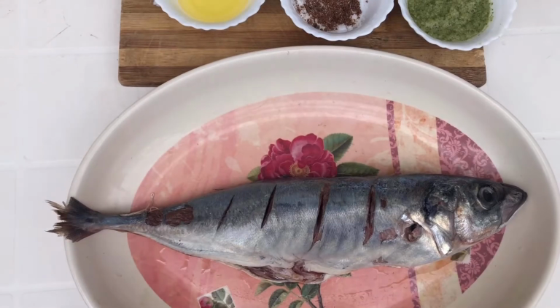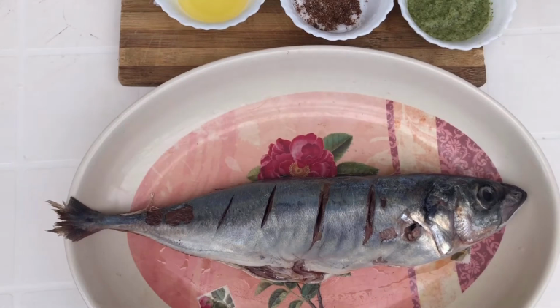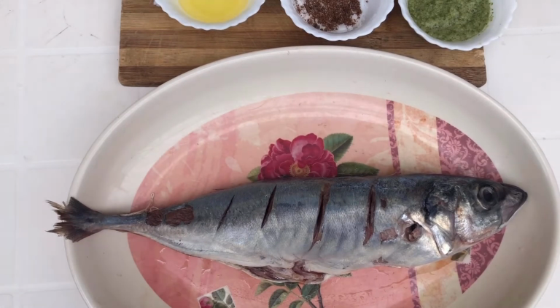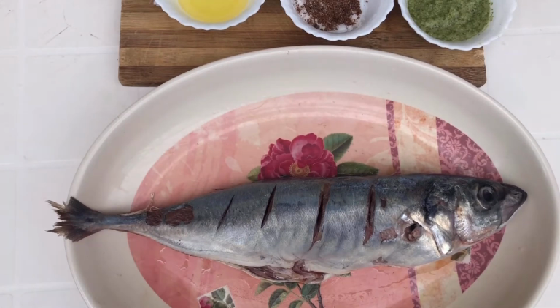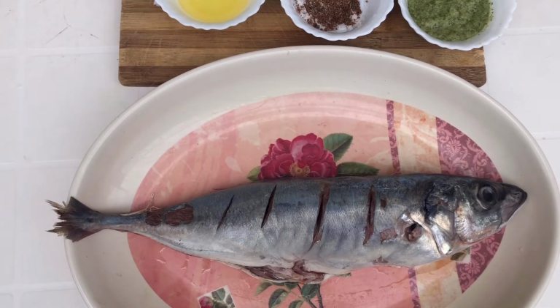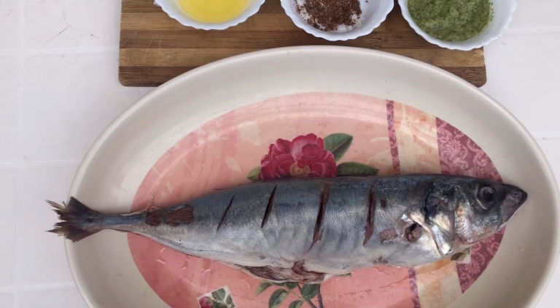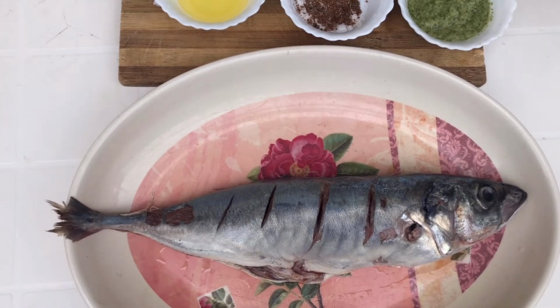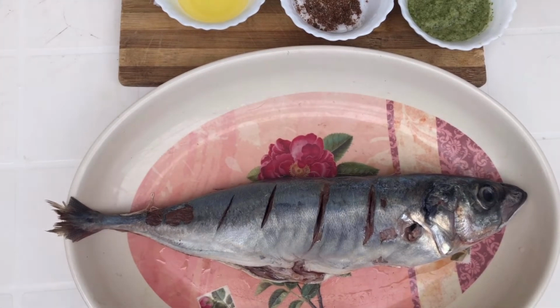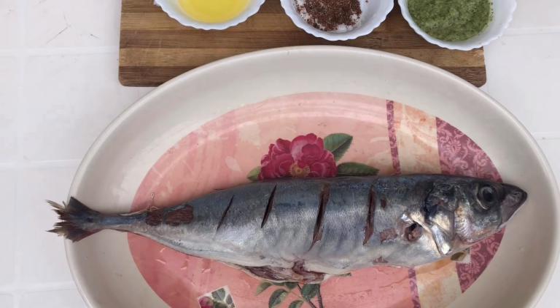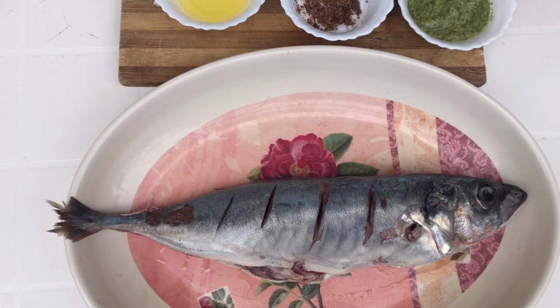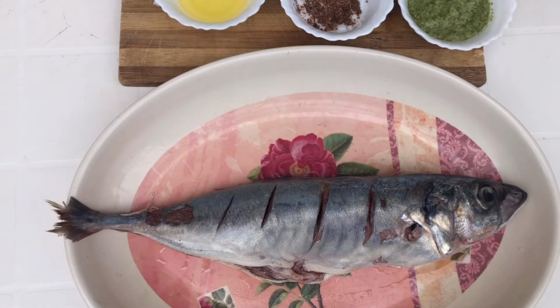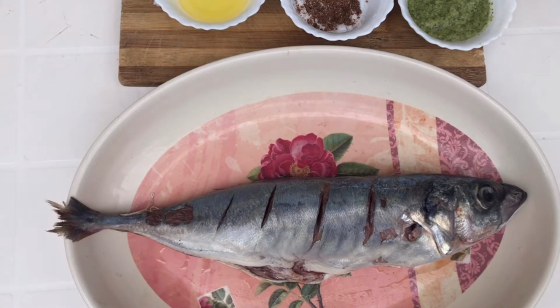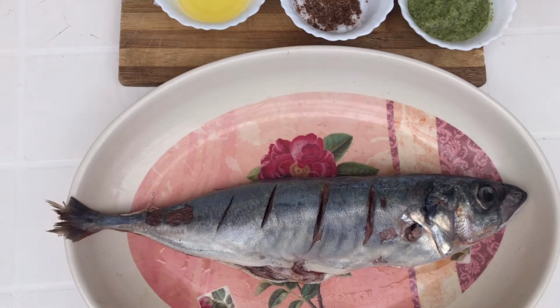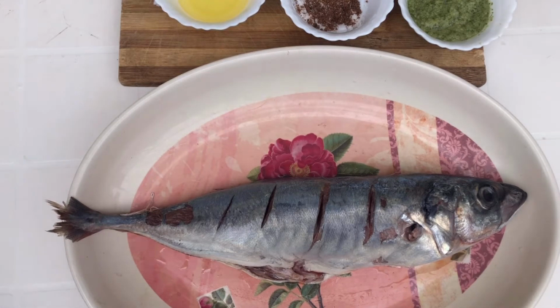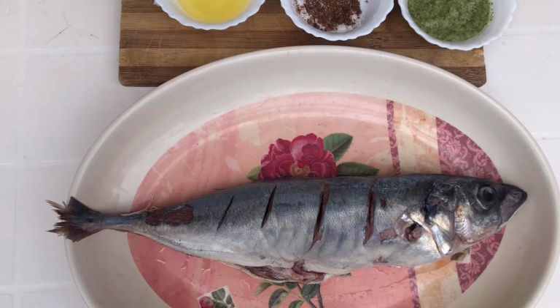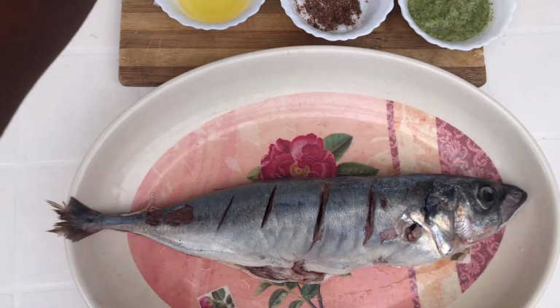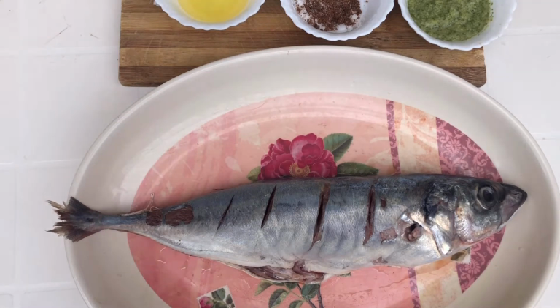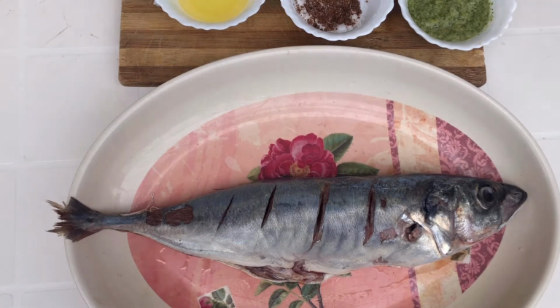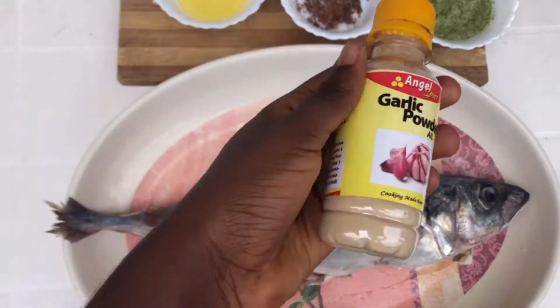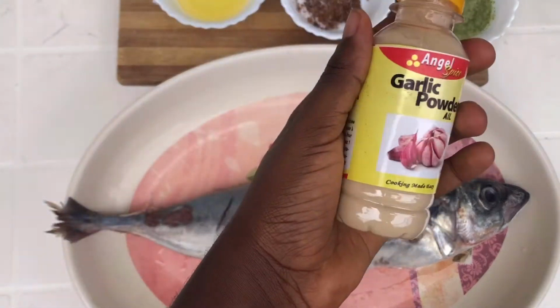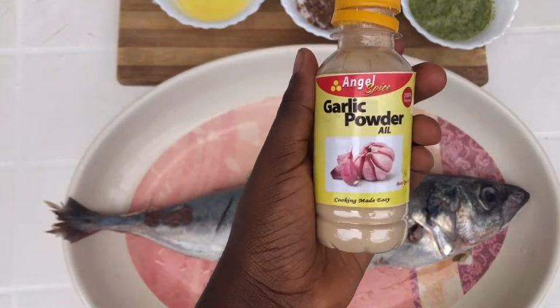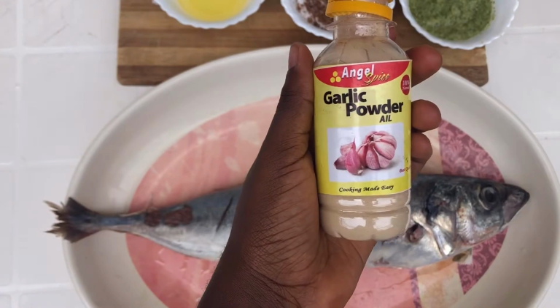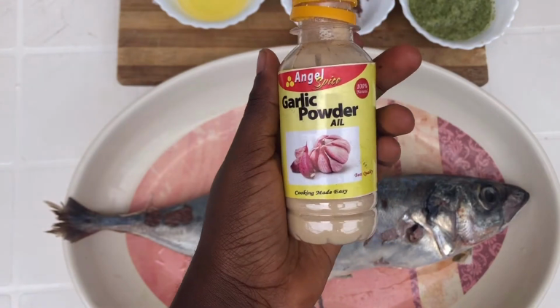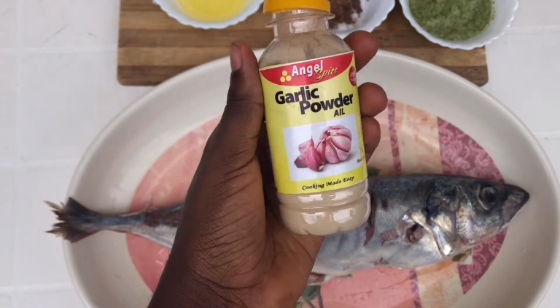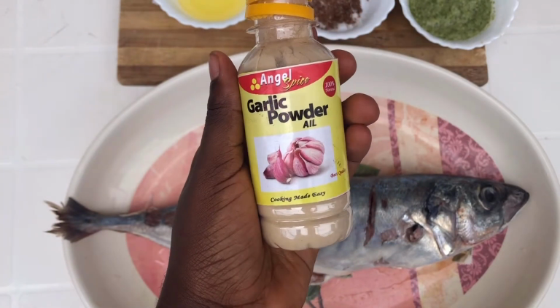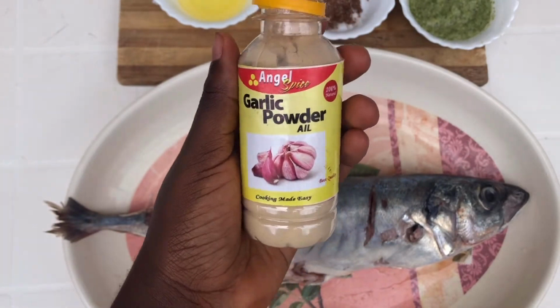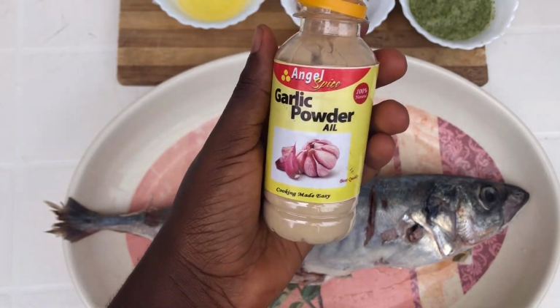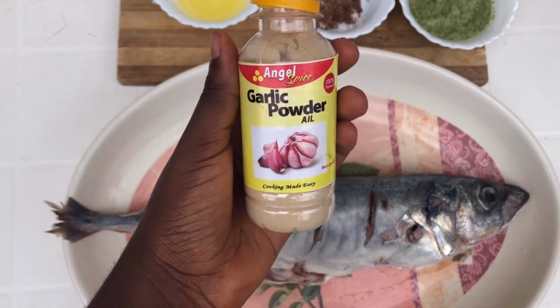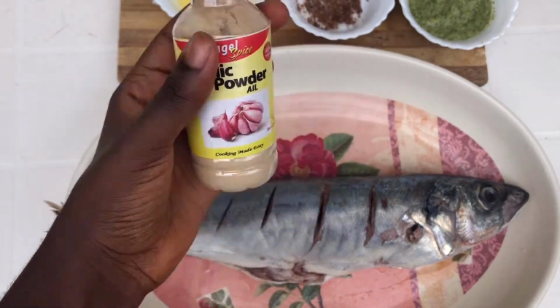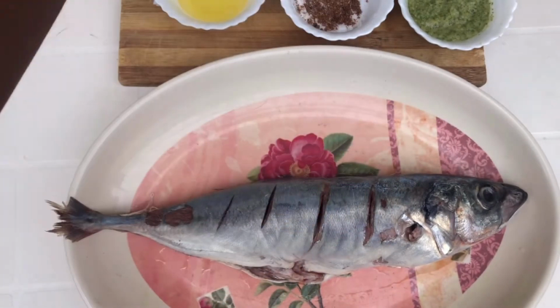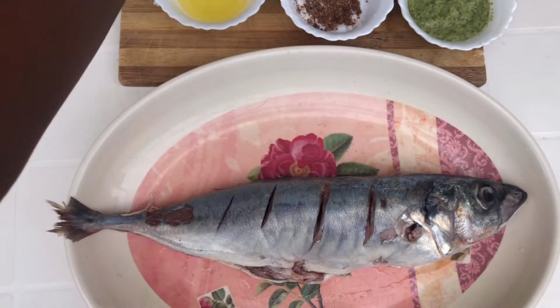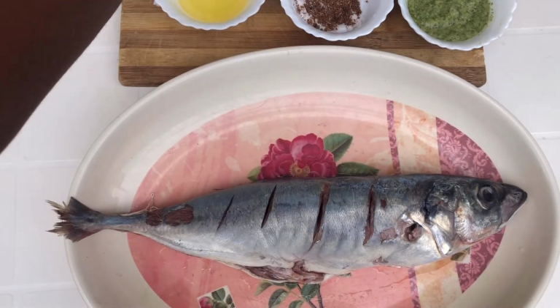Here is my mackerel fish. I have taken out all the inner parts including the gills and the intestines, washed it properly, and now I'm going to start seasoning. To season I'm going to use garlic powder and some curry.